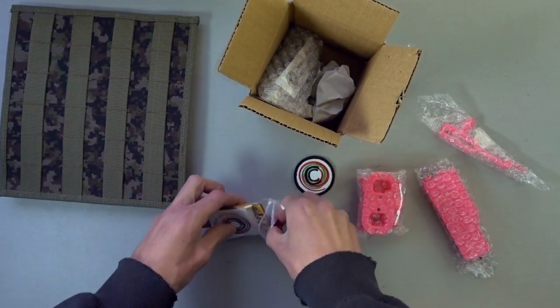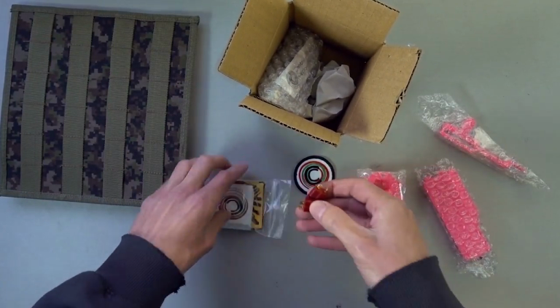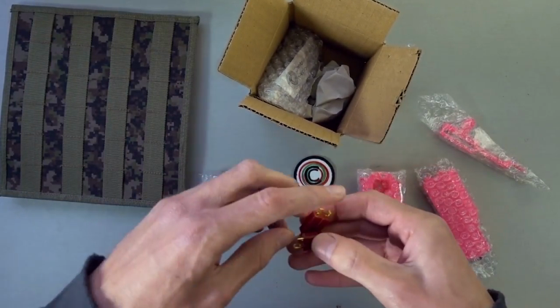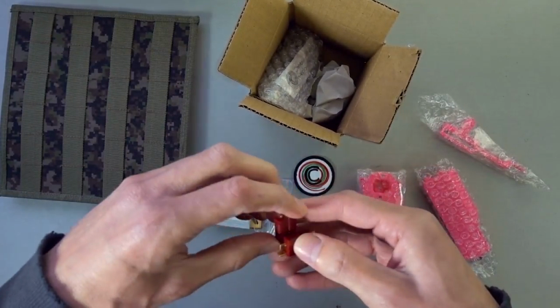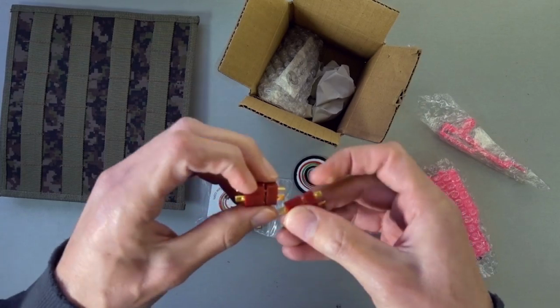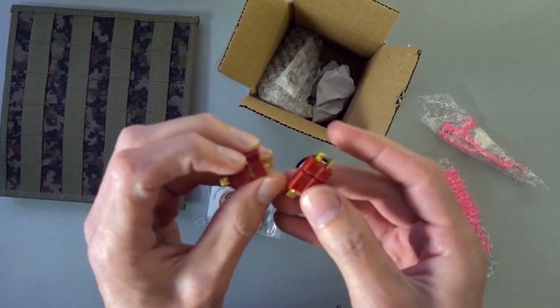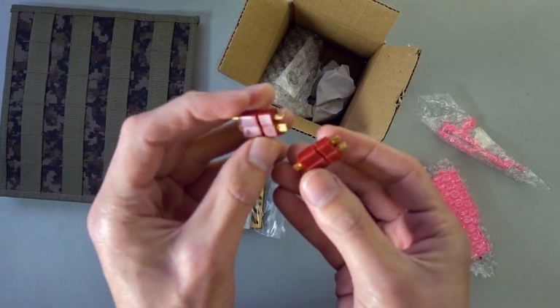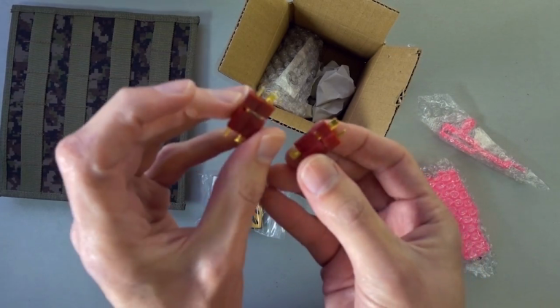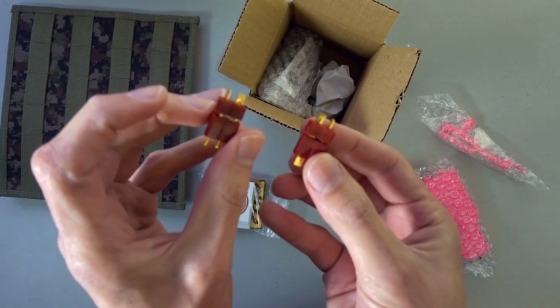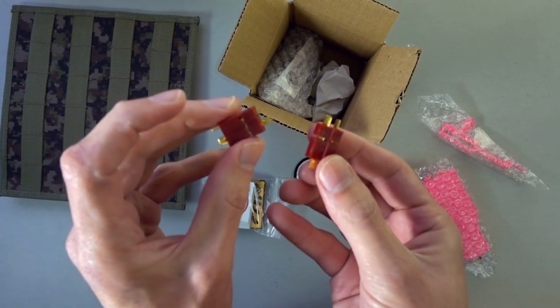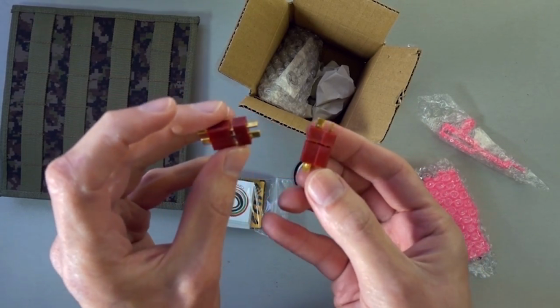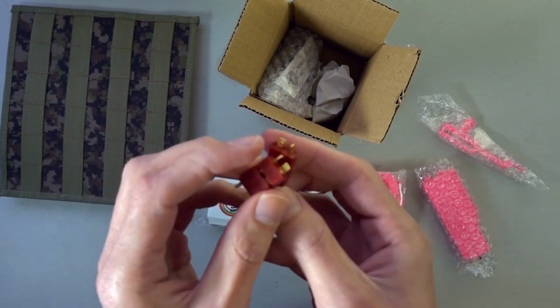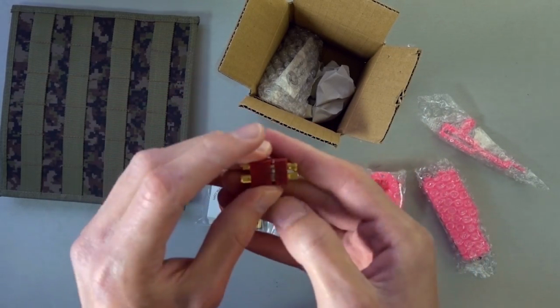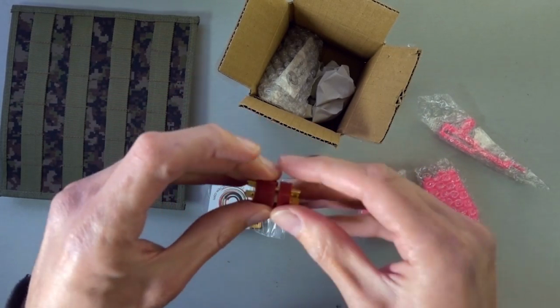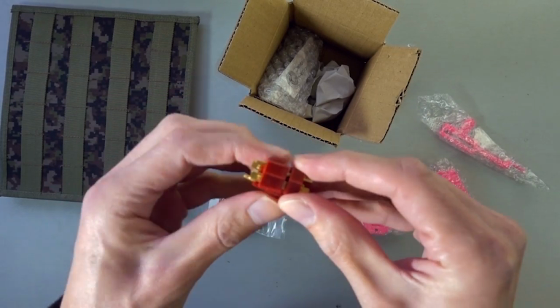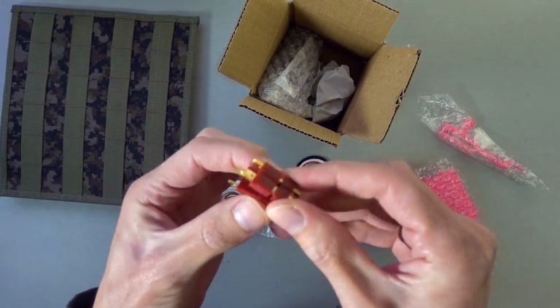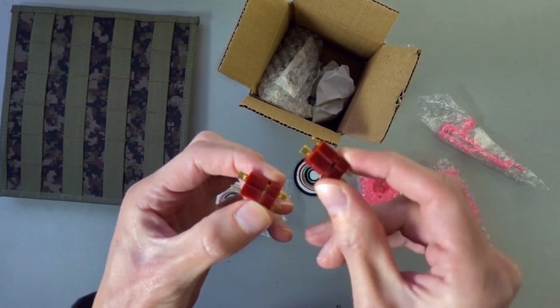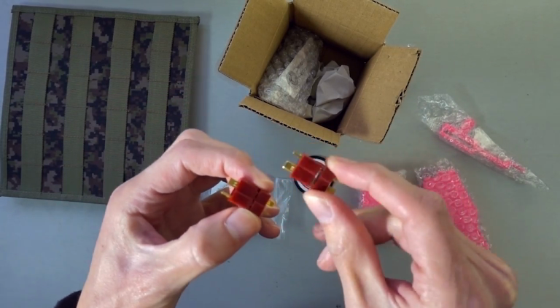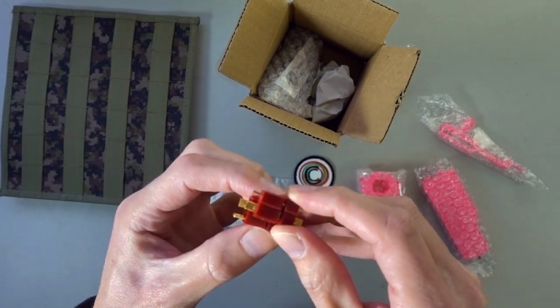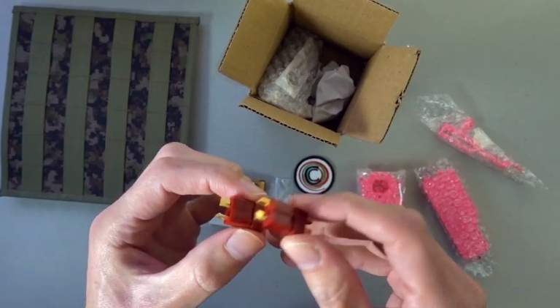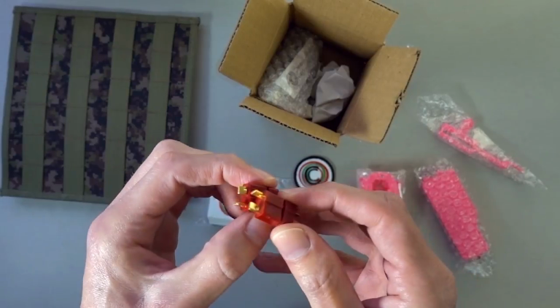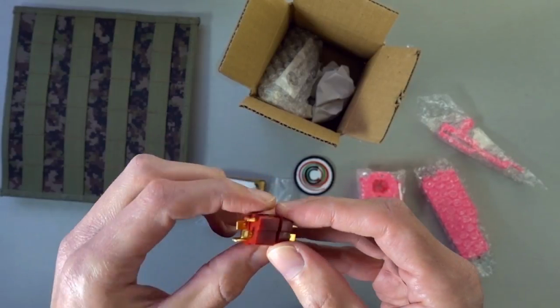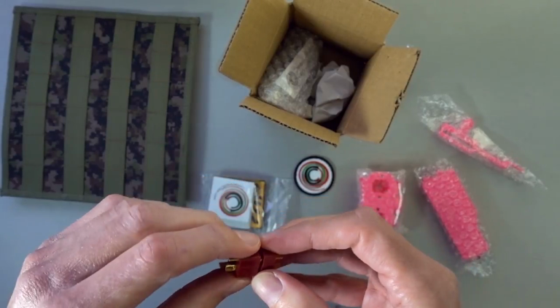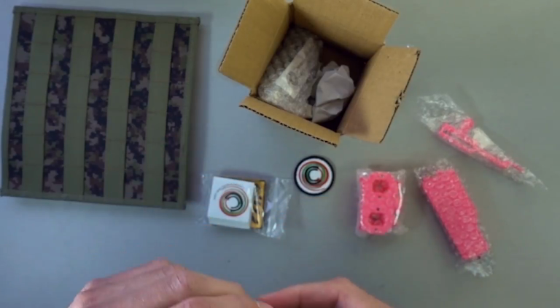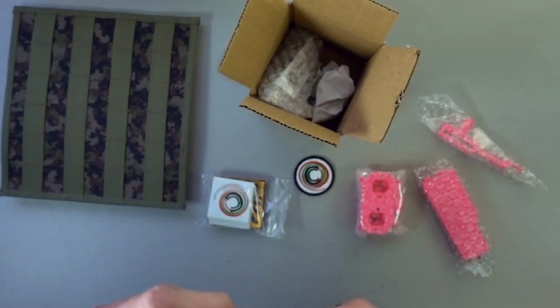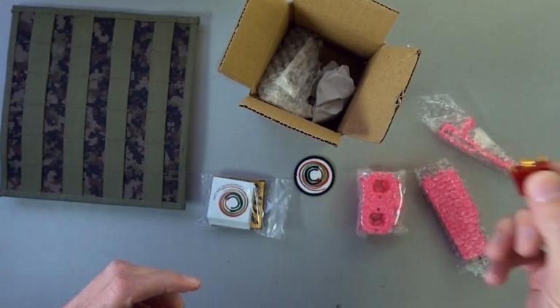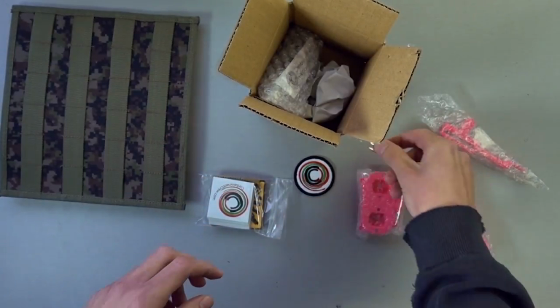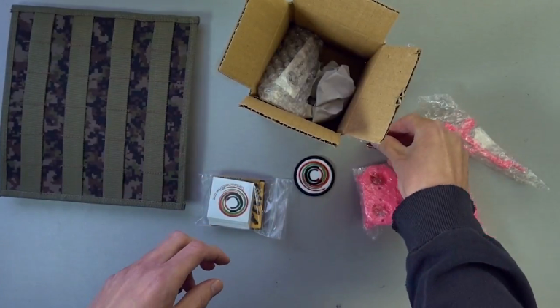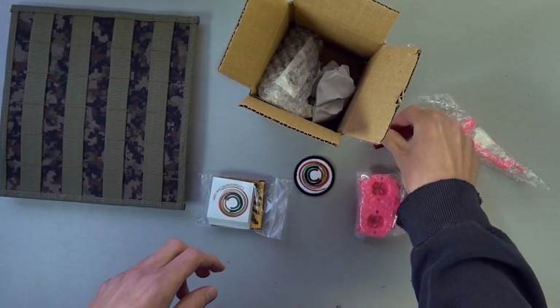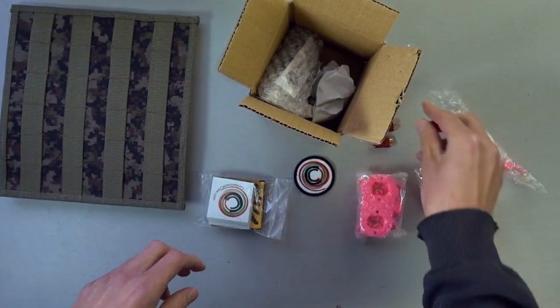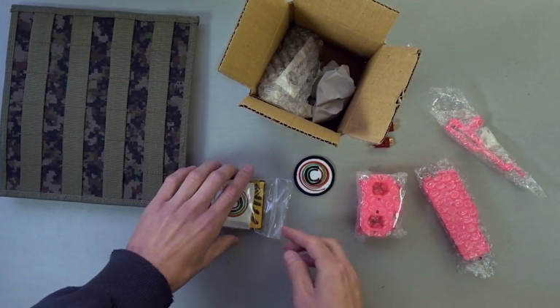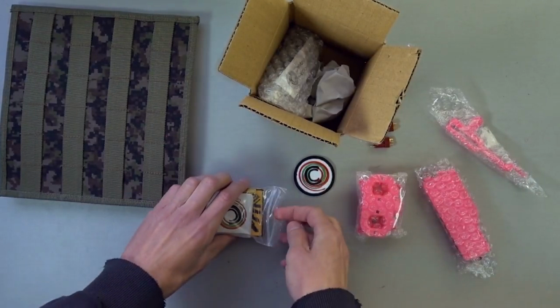I also ordered some Dean's Plugs, because I will be doing swappable cages, and Dean's Plugs are a little bit smaller than XT-60s. So those will be going in the shell.